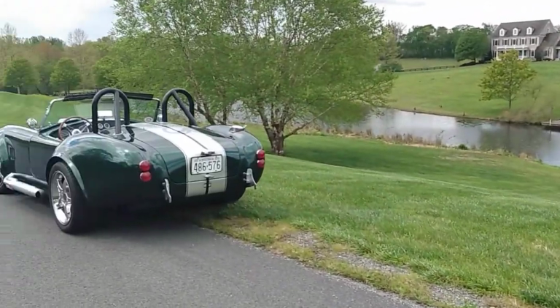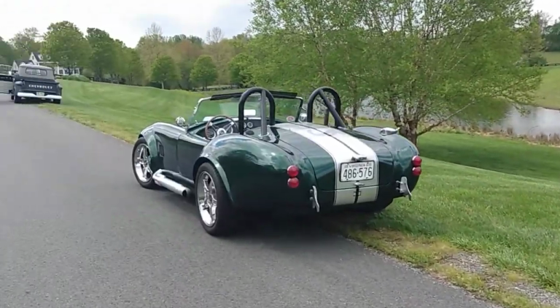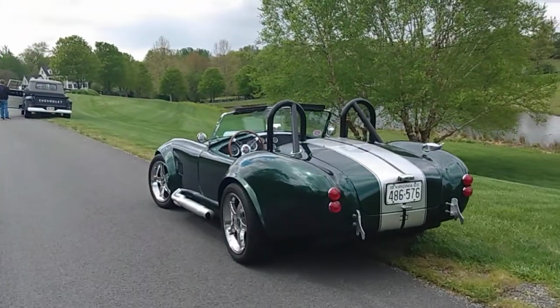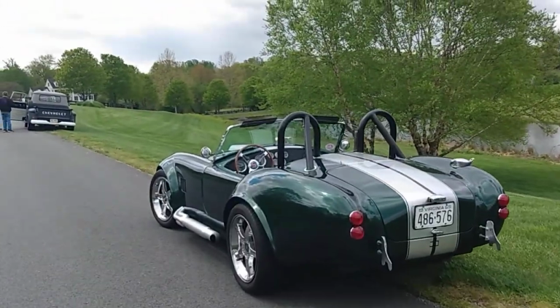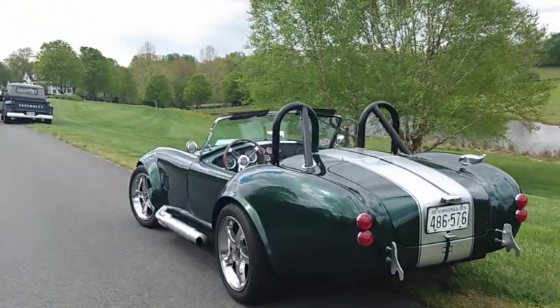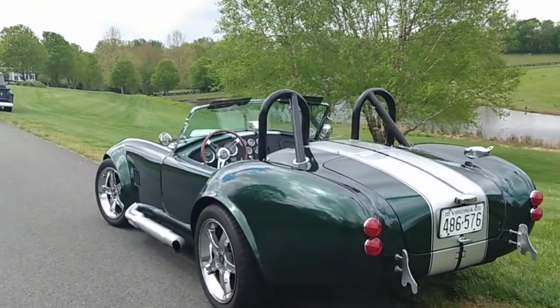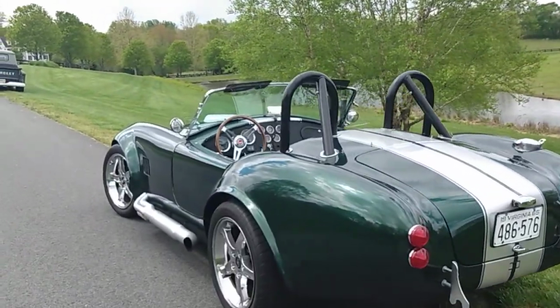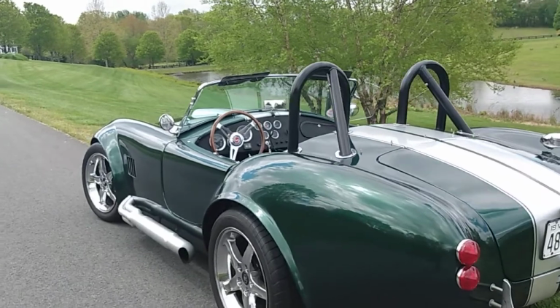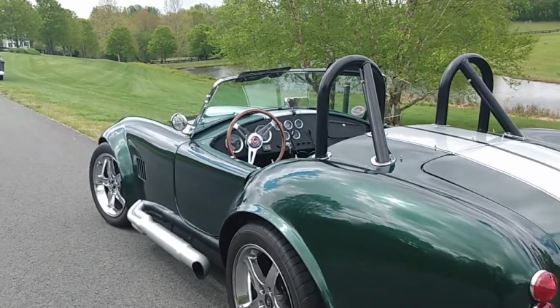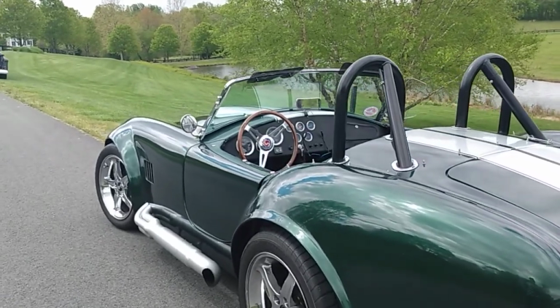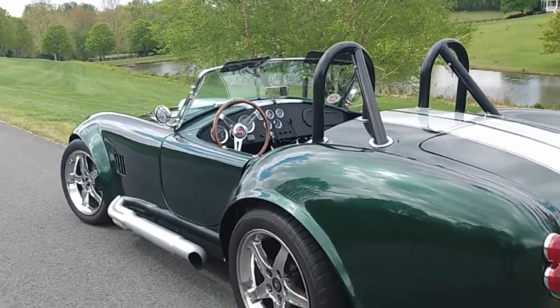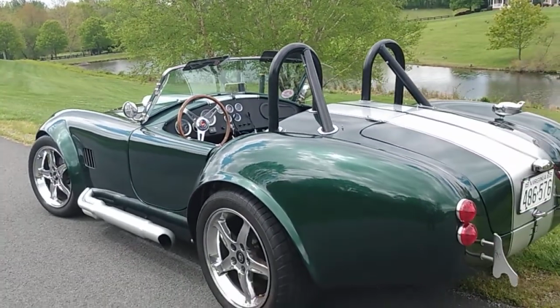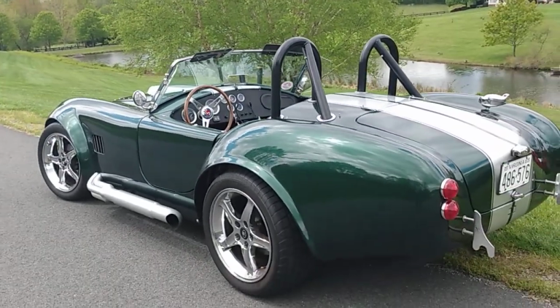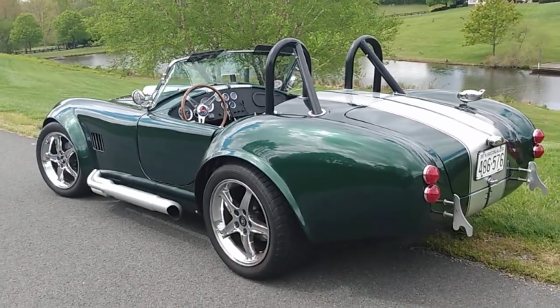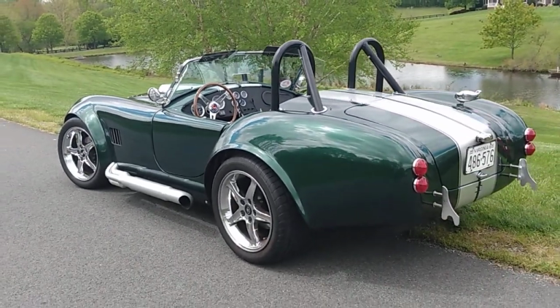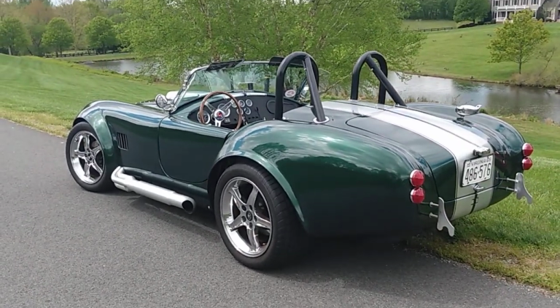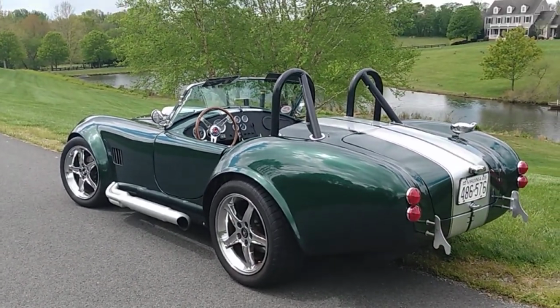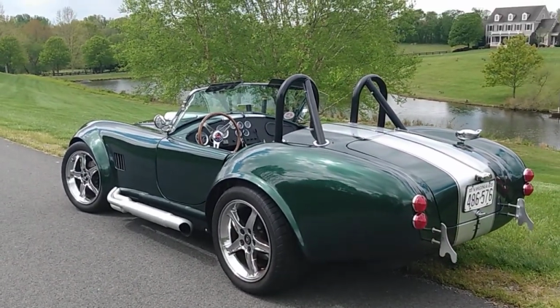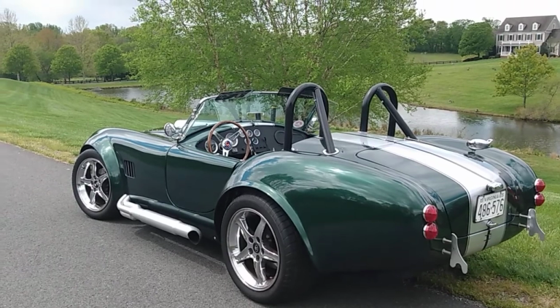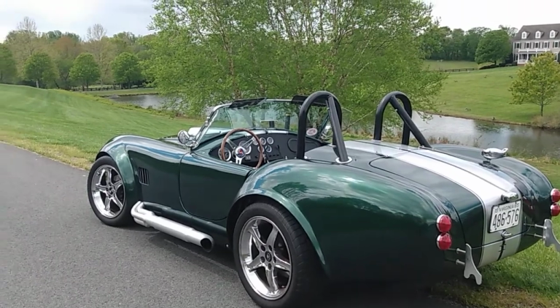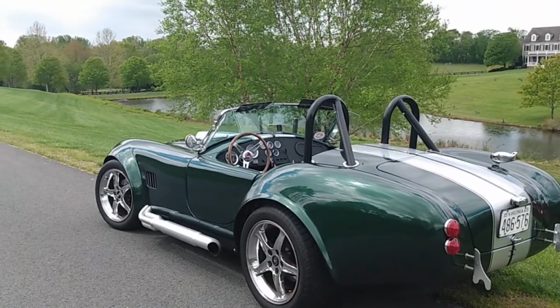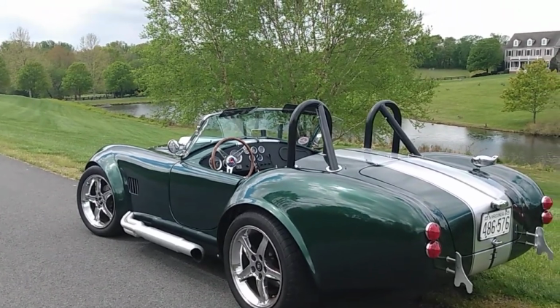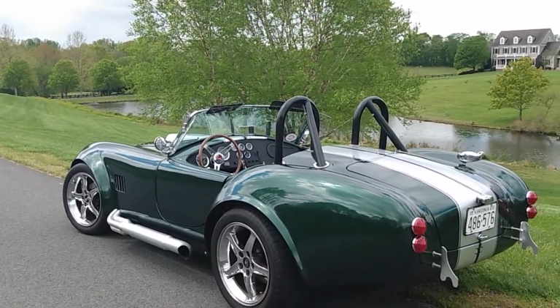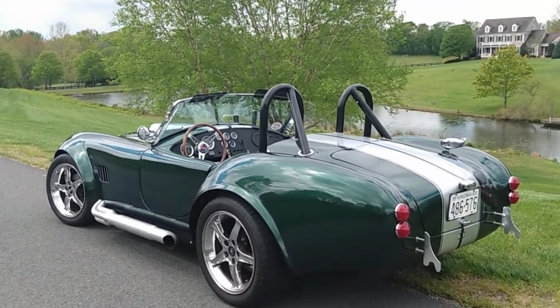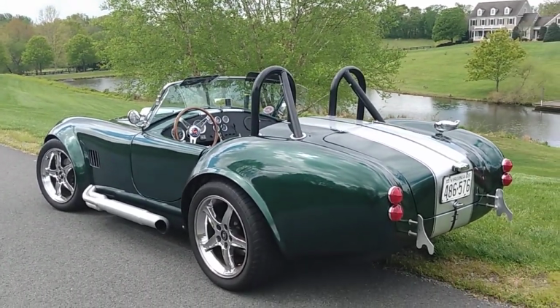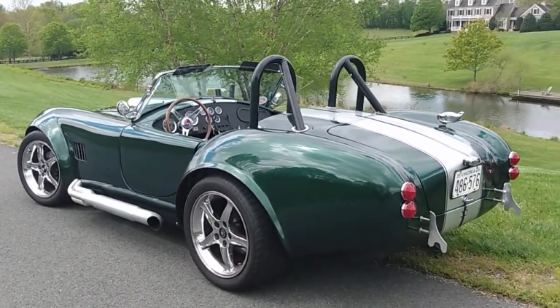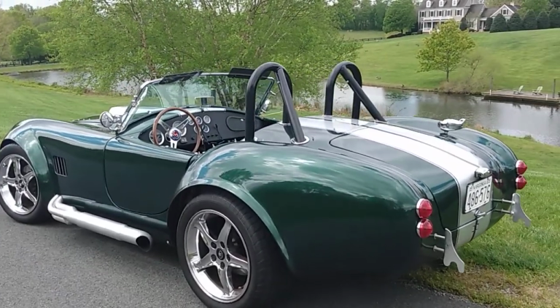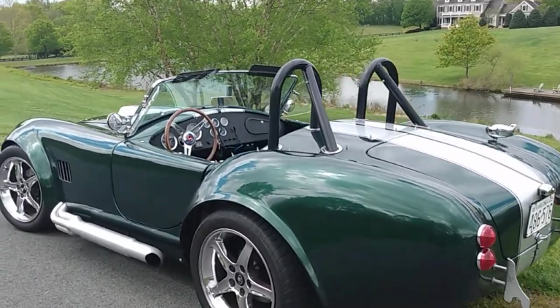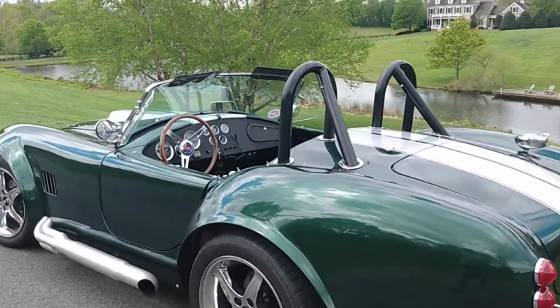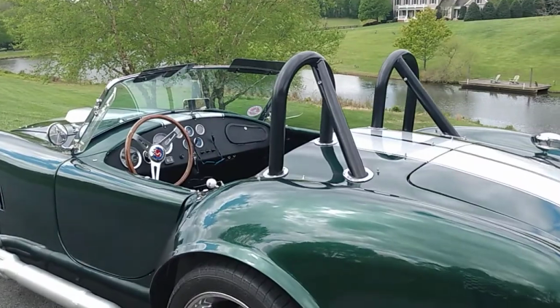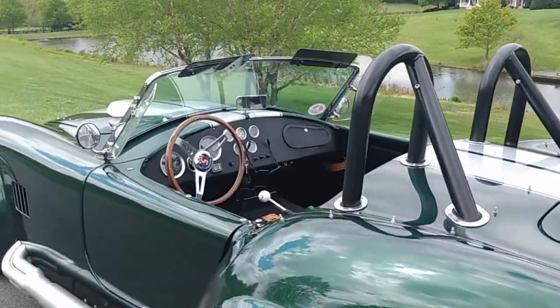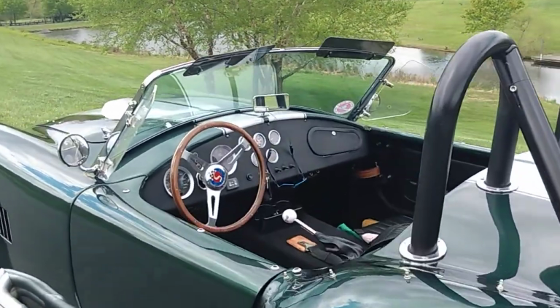Cobra replica — I've reviewed this car, actually, not this one but a similar one. Just Google 'Drive and Ivan' in any car, like this Shelby Cobra replica. Factory Five, I believe.